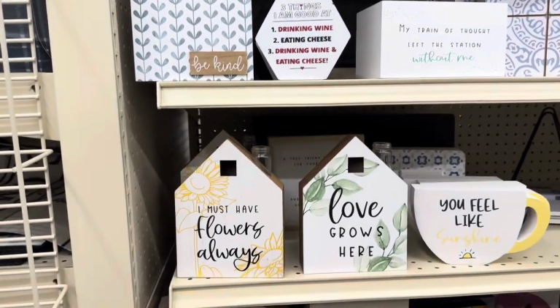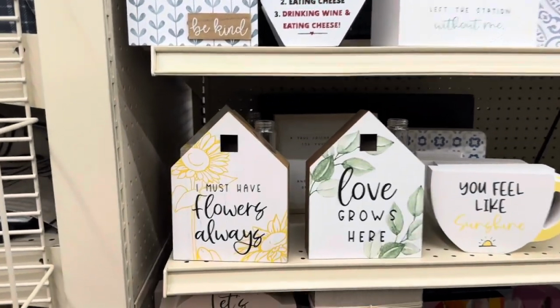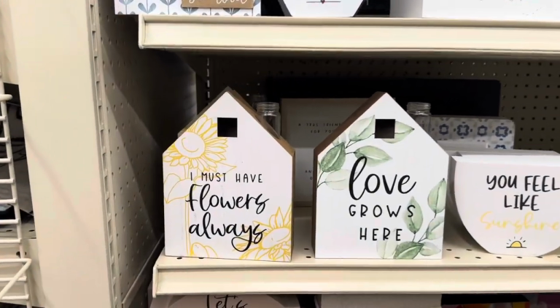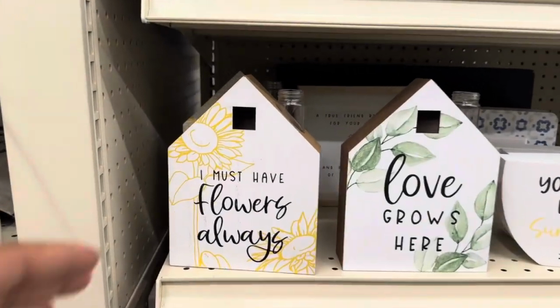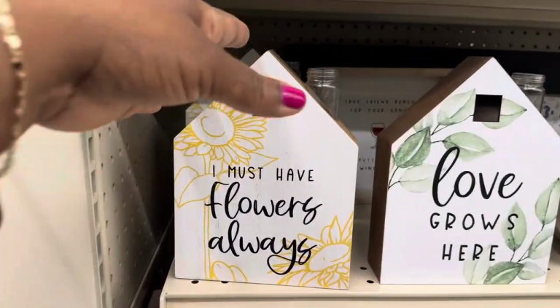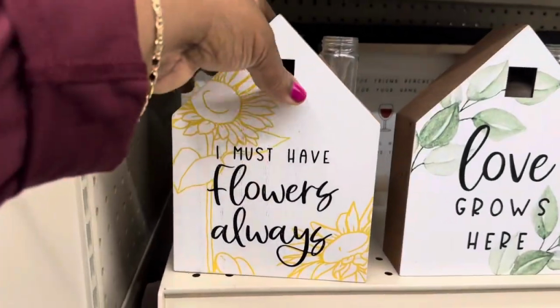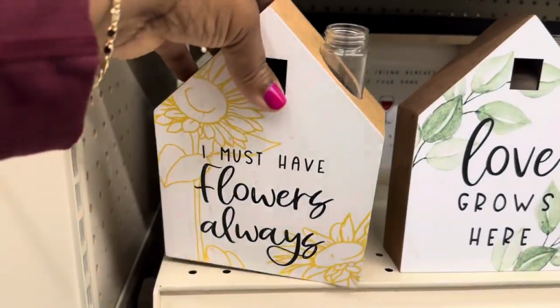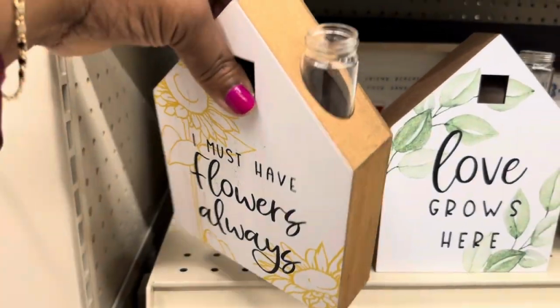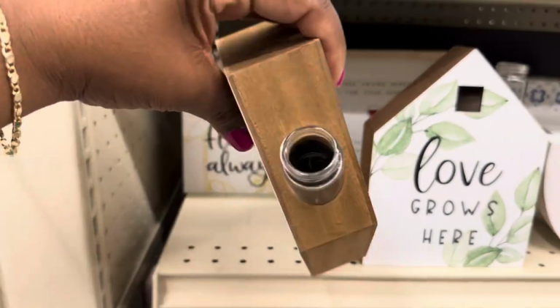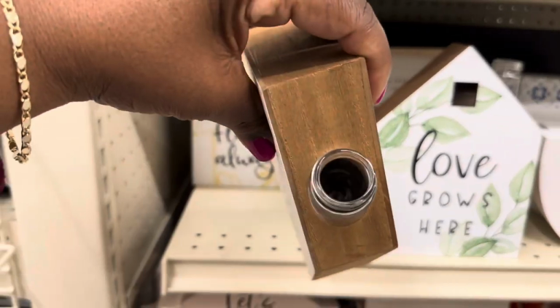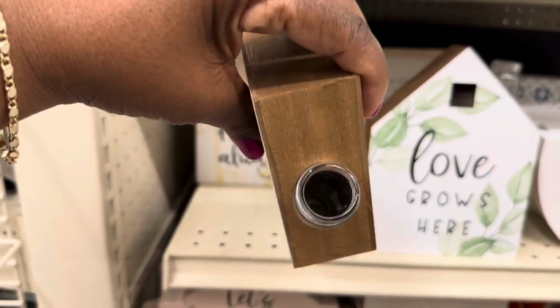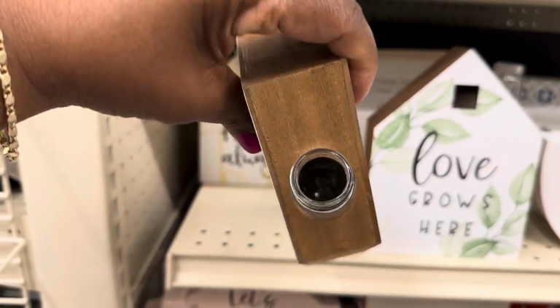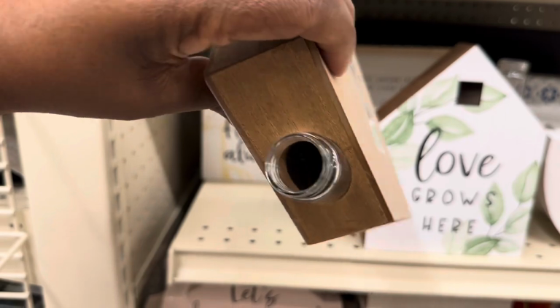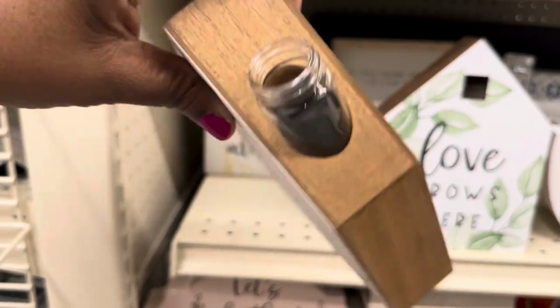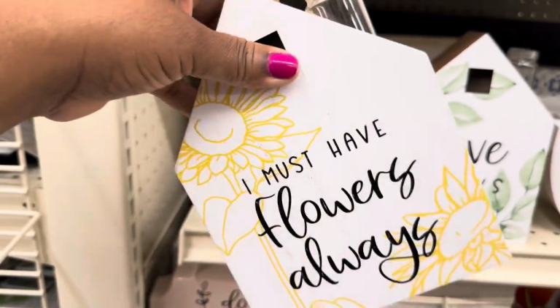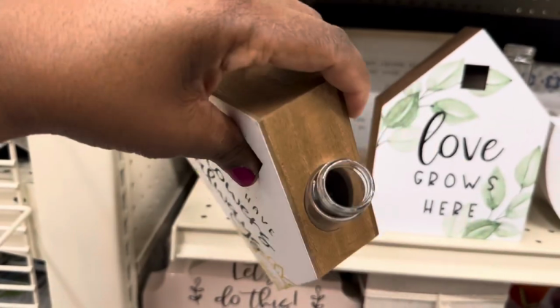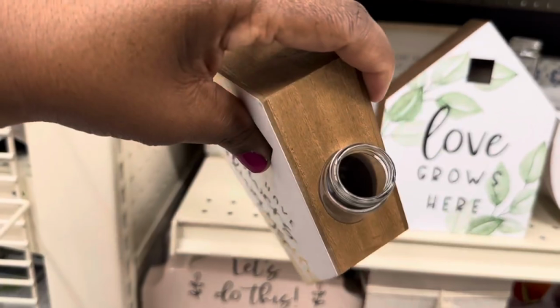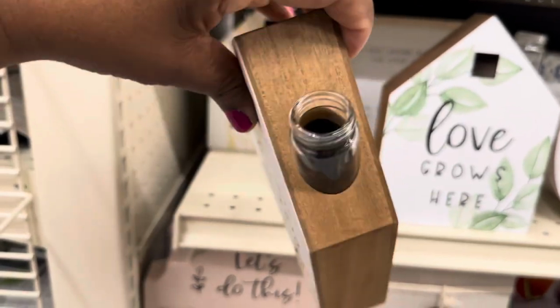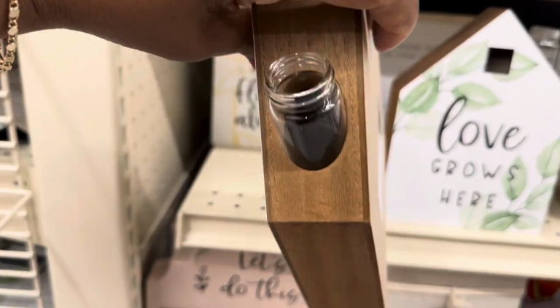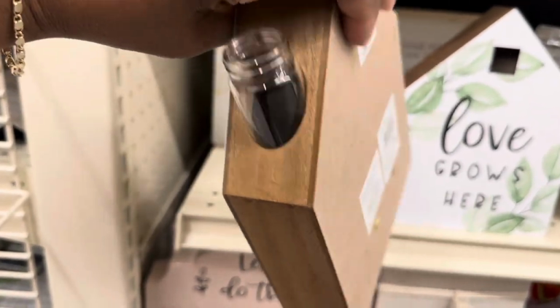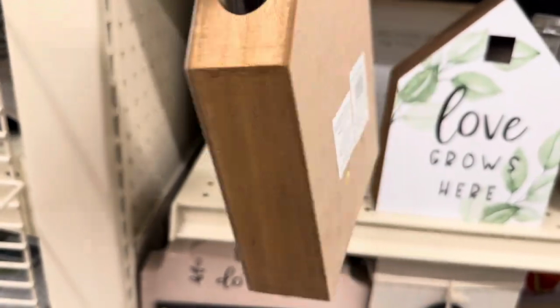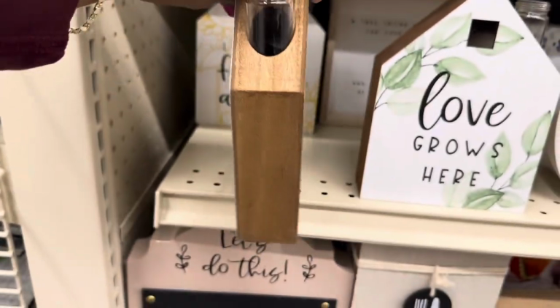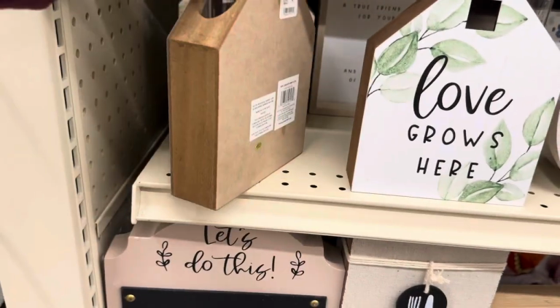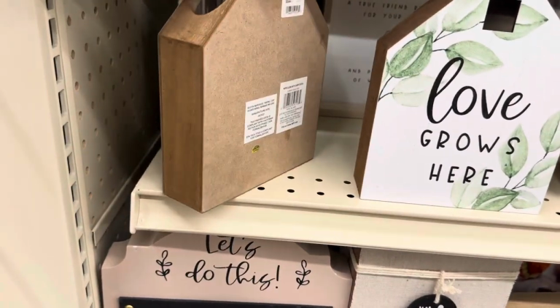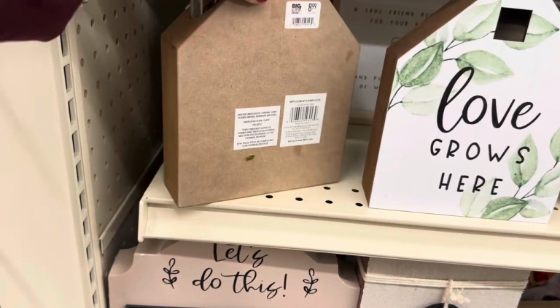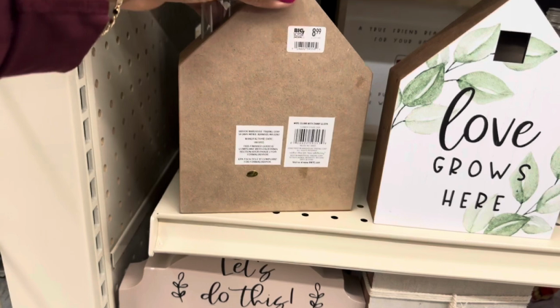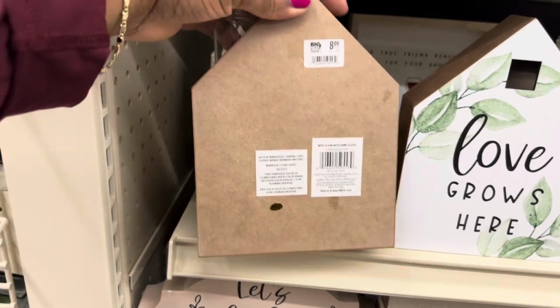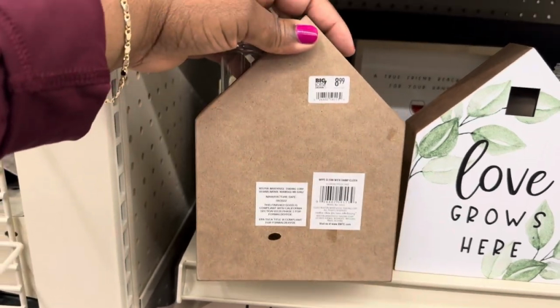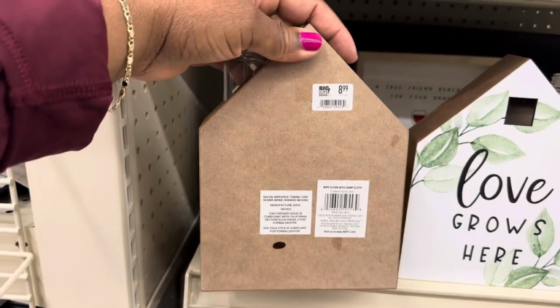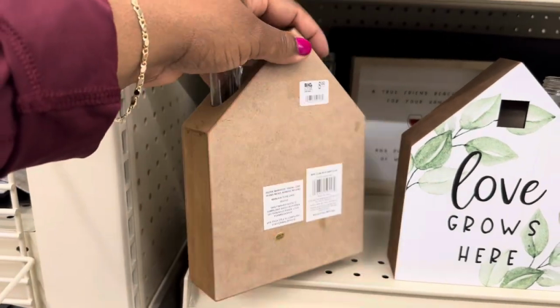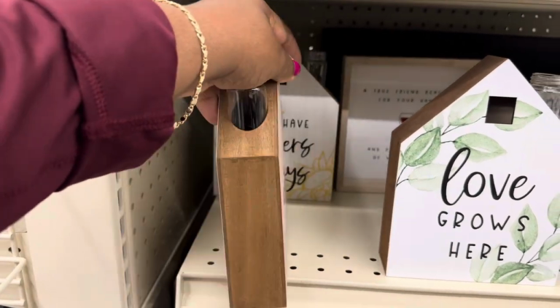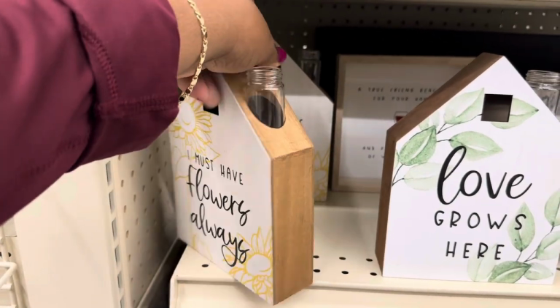'I Must Have Flowers Always' — so cute, you can put your little flower right in that glass right there. And these are $8.99.